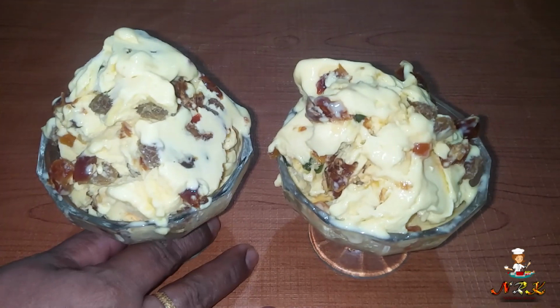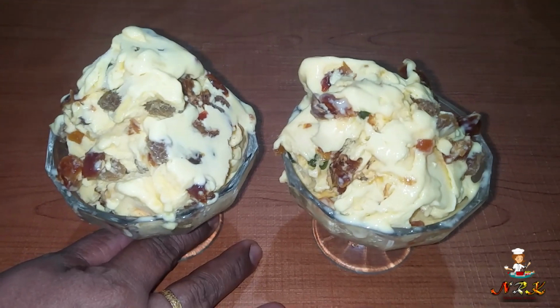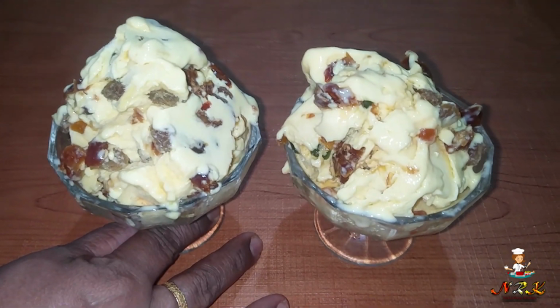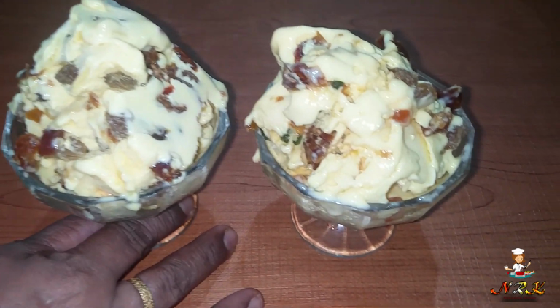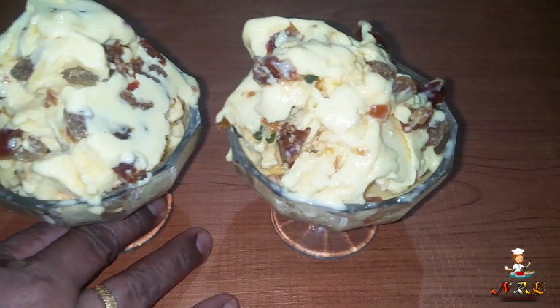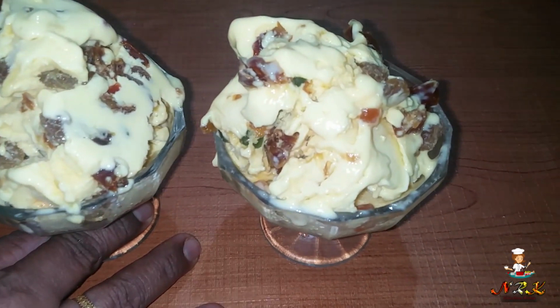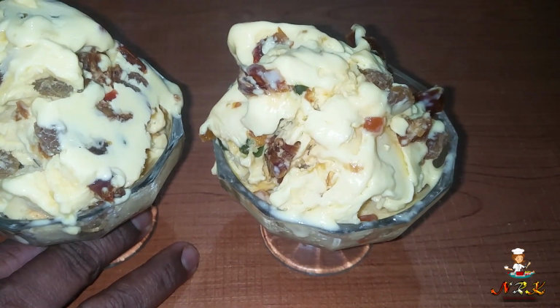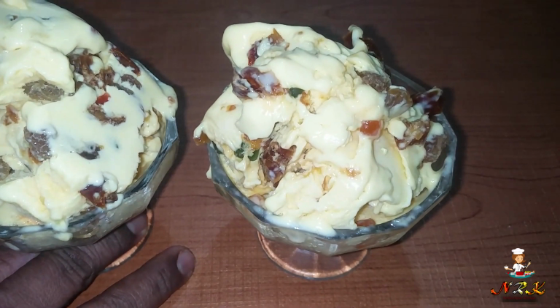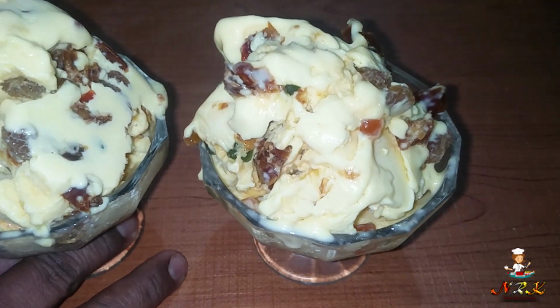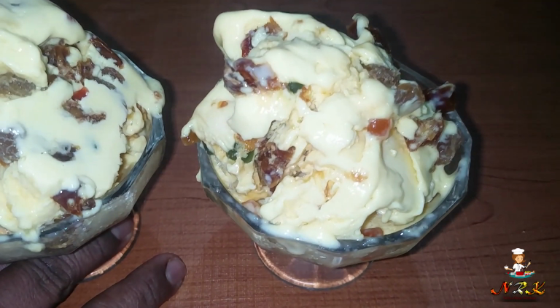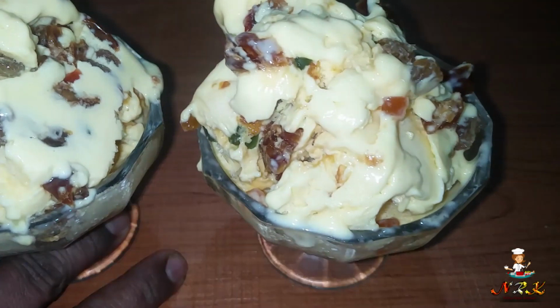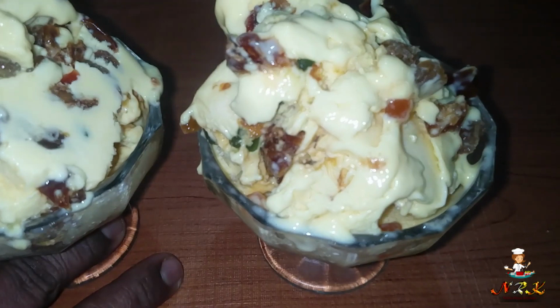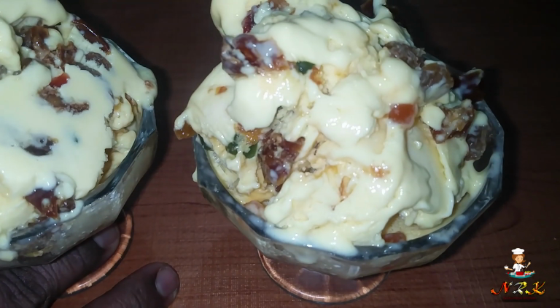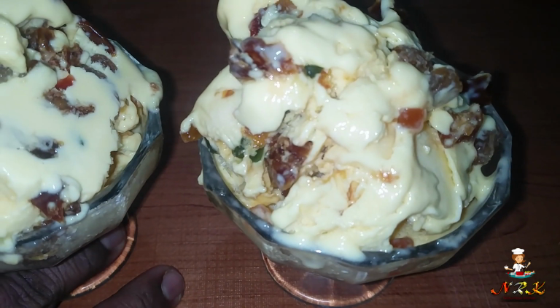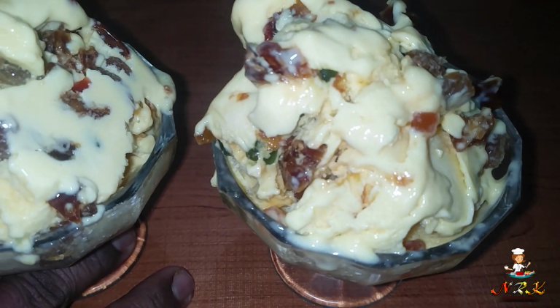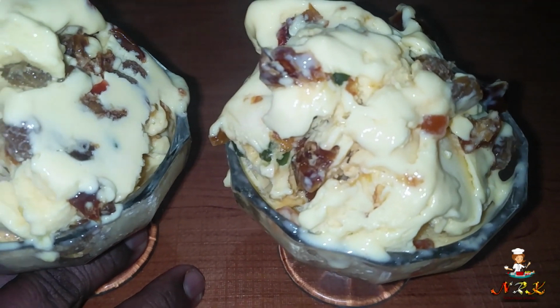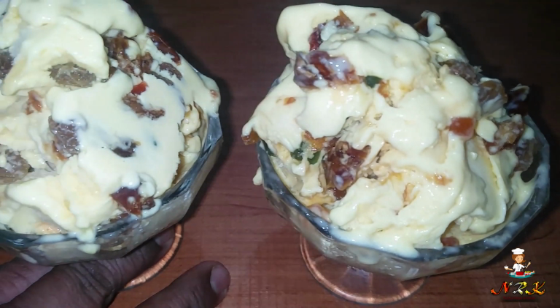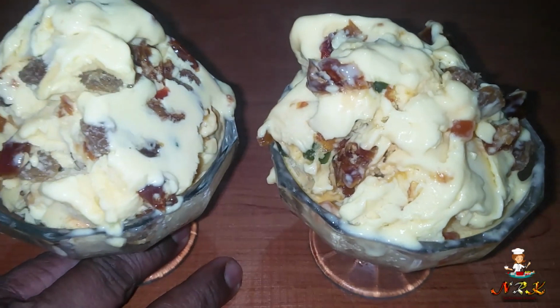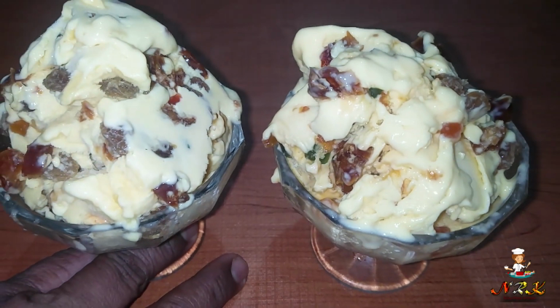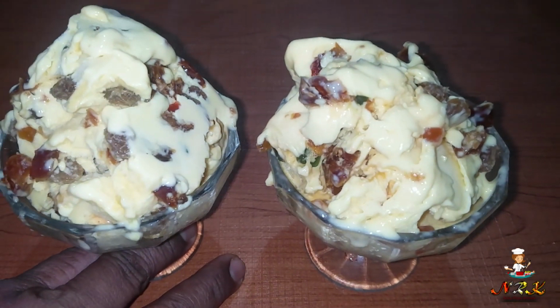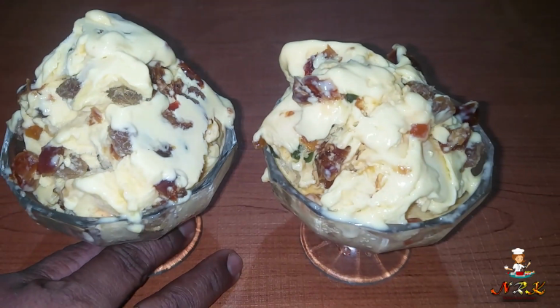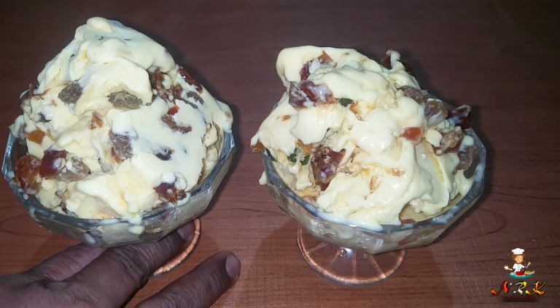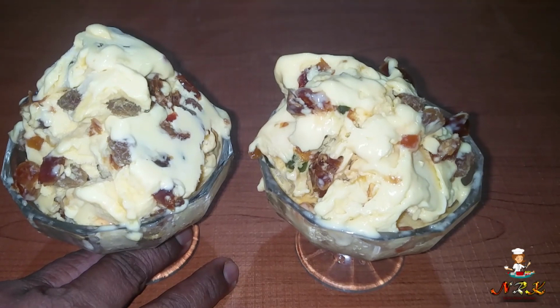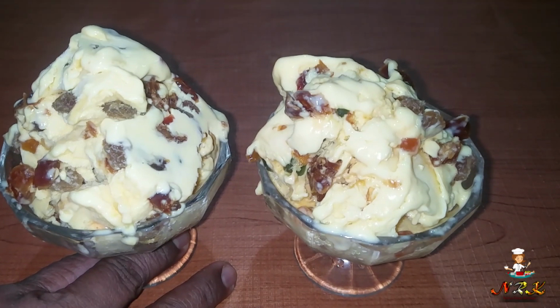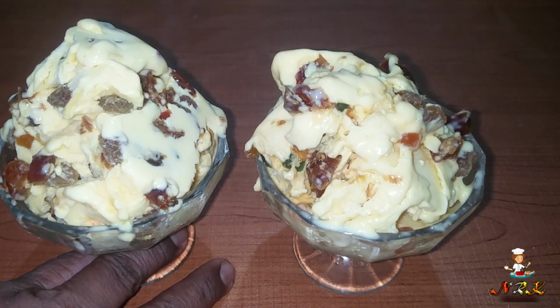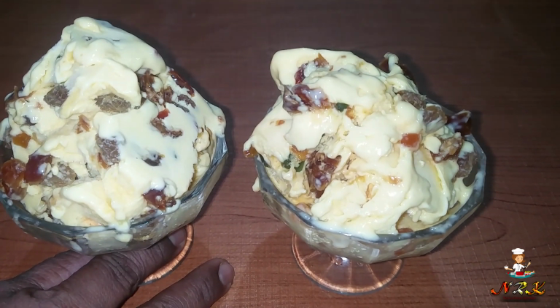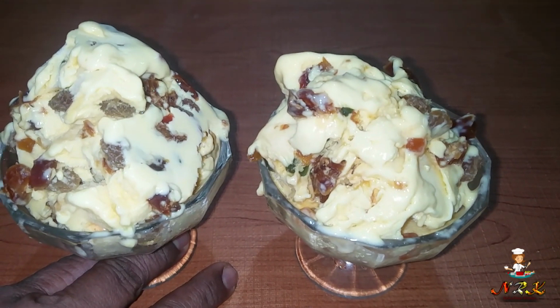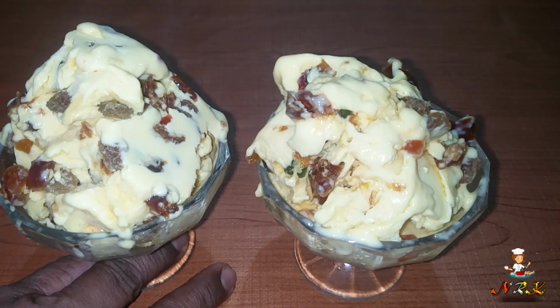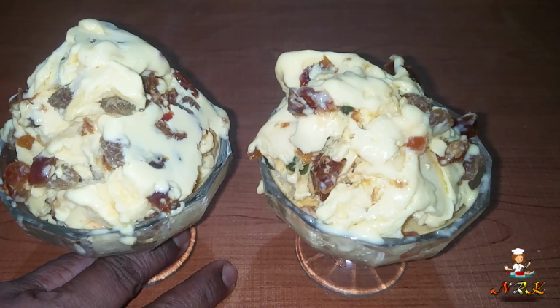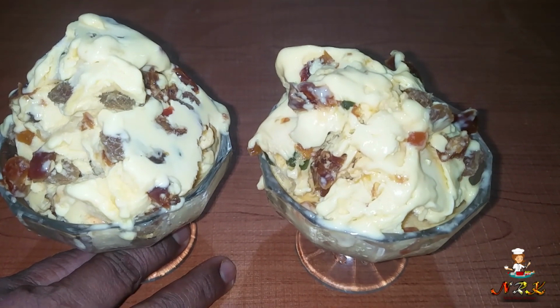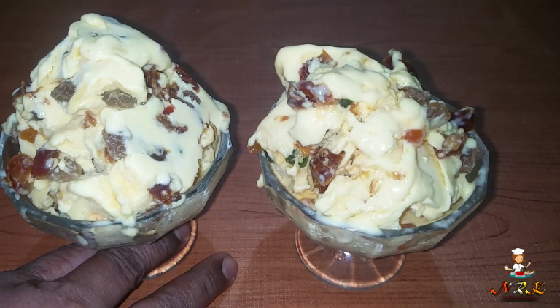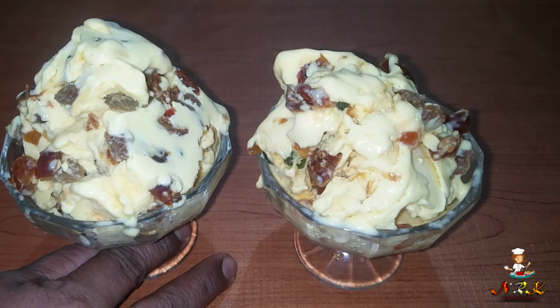If you want to make this custard ice cream at home, try this recipe. If you enjoyed this video, please subscribe, like, and share. Thank you.